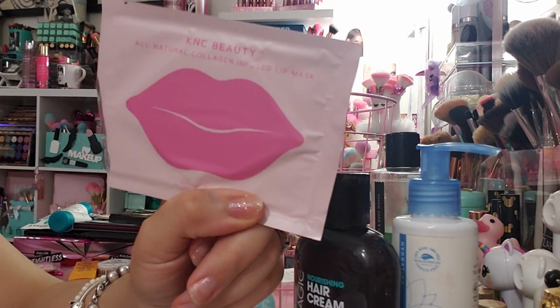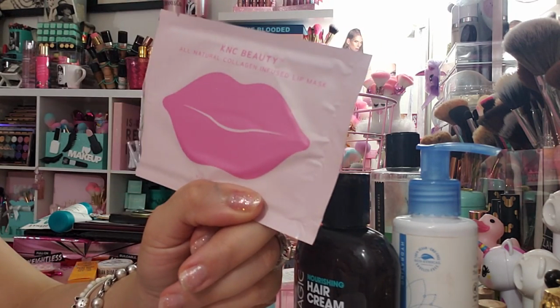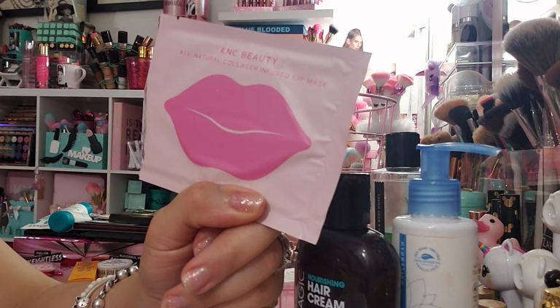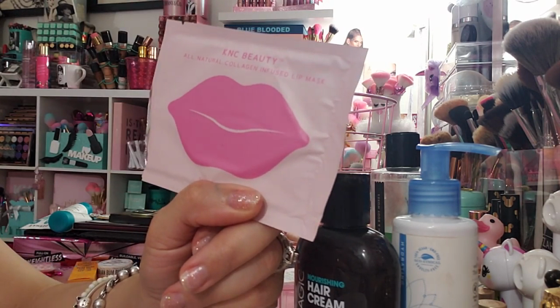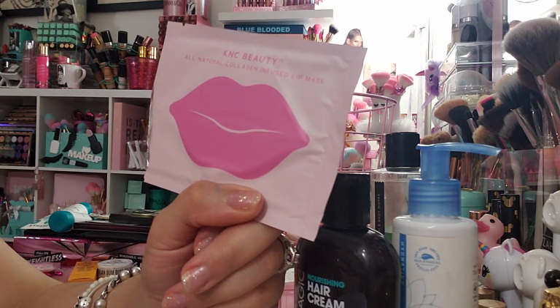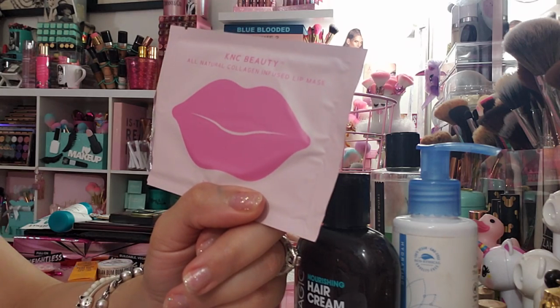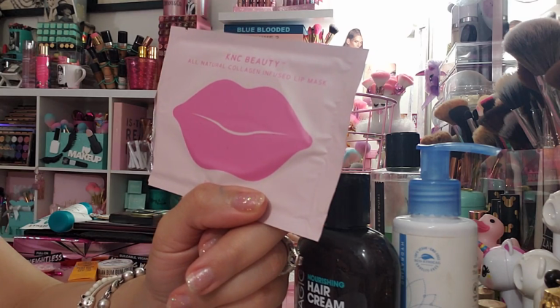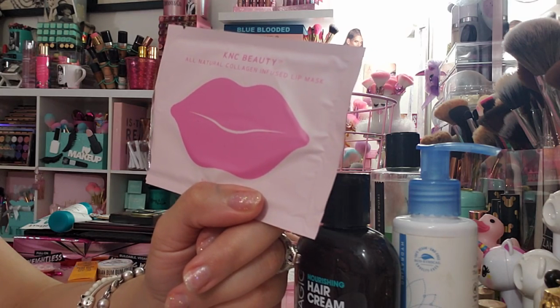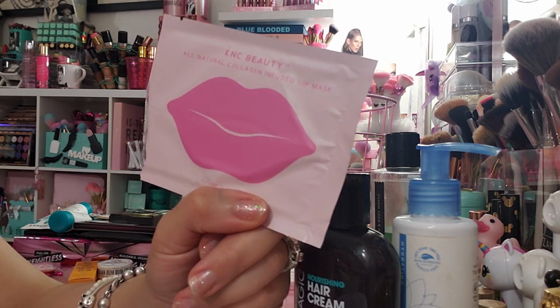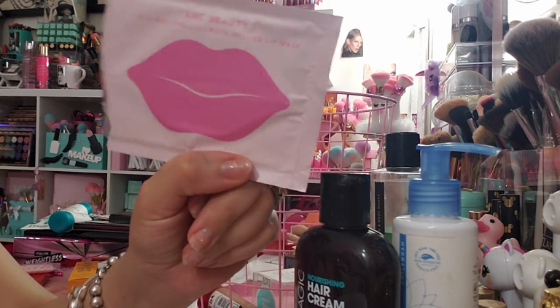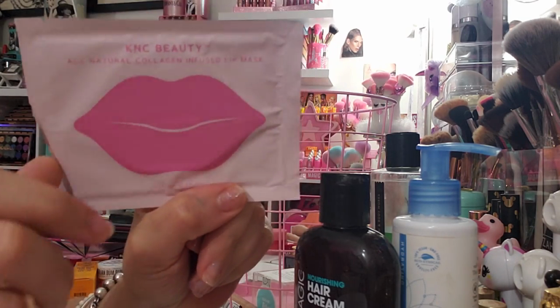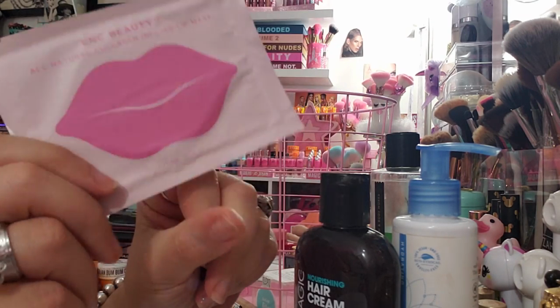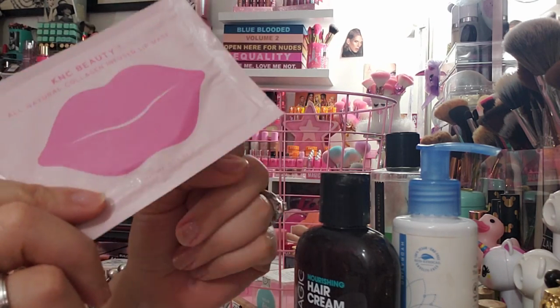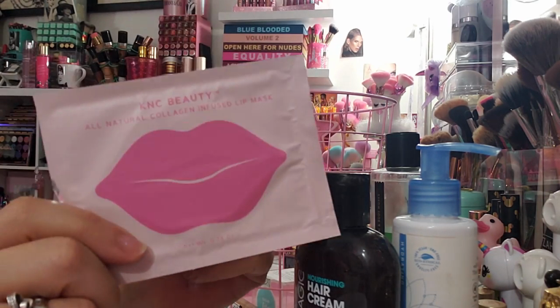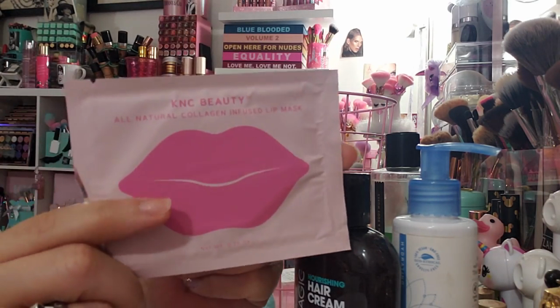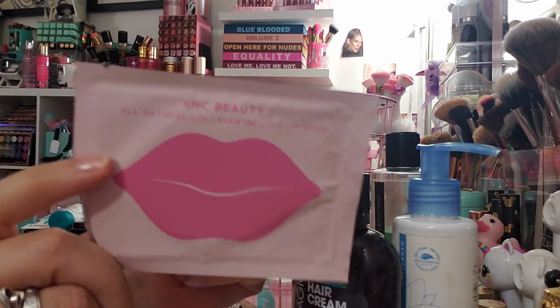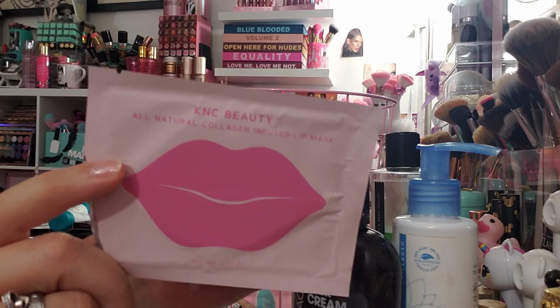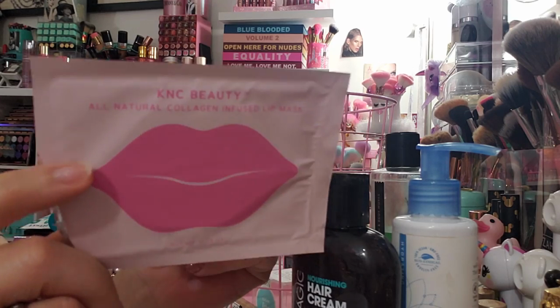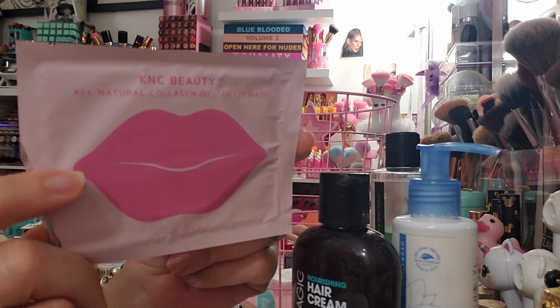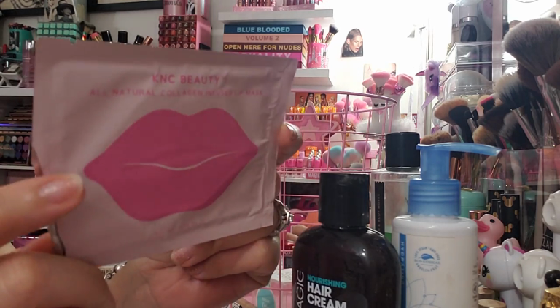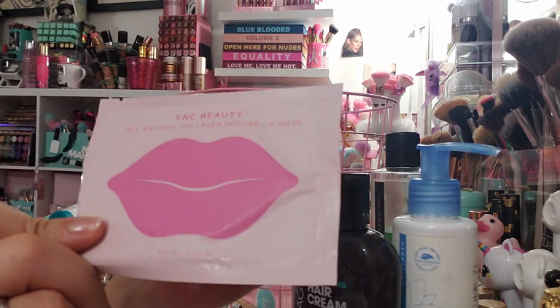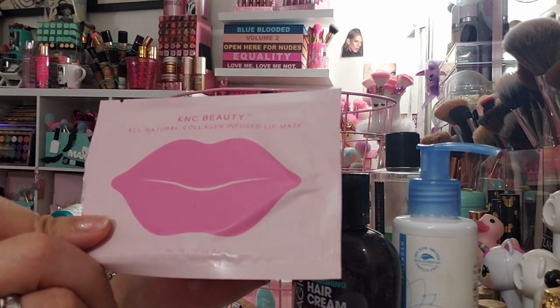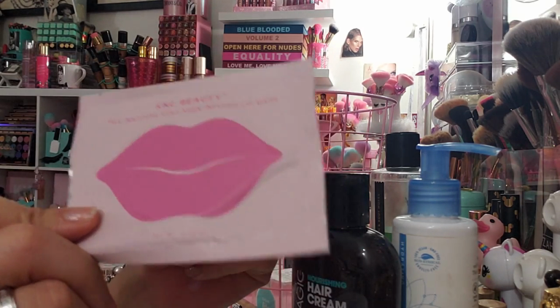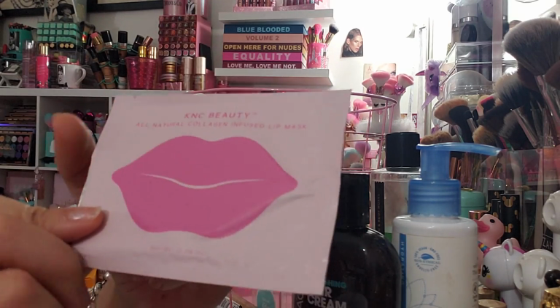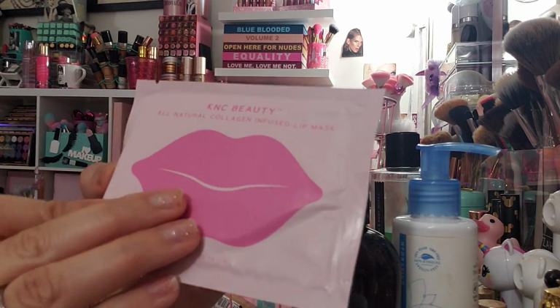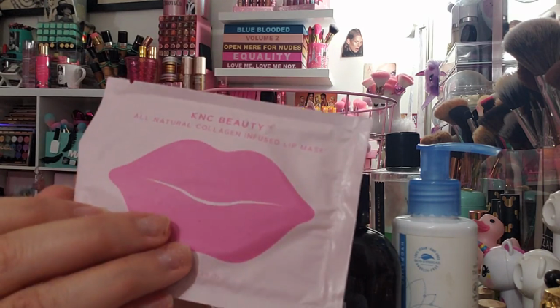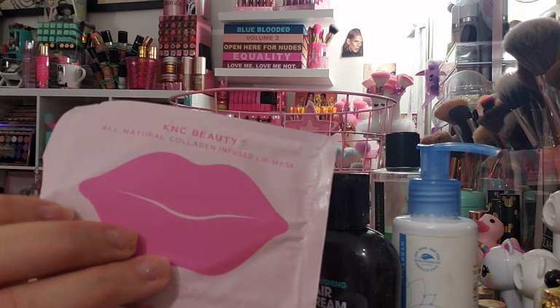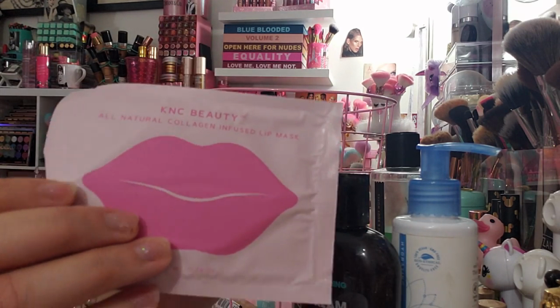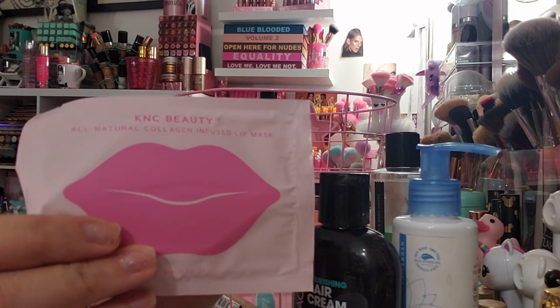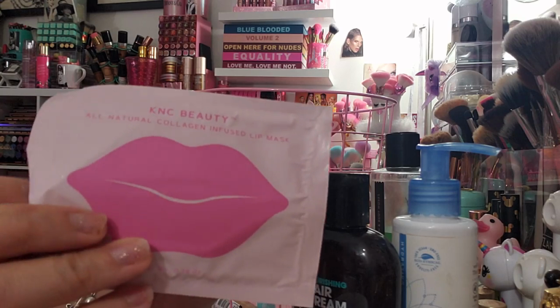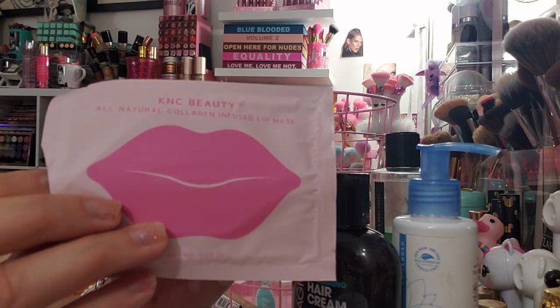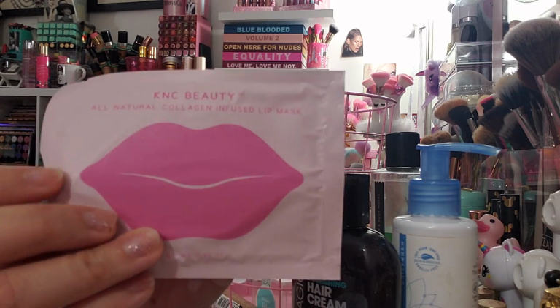Then I have this by KNC Beauty — it's a collagen-infused lip mask. I got this in BoxyCharm; I think they sent three of these and this is the last one I had.